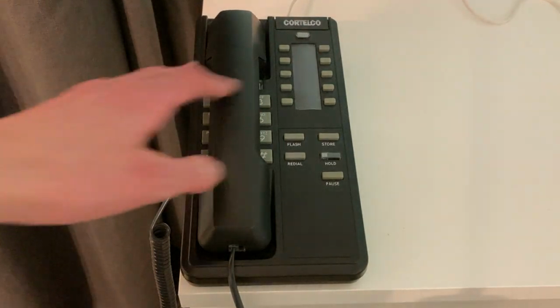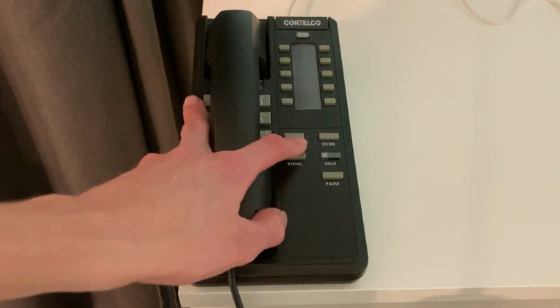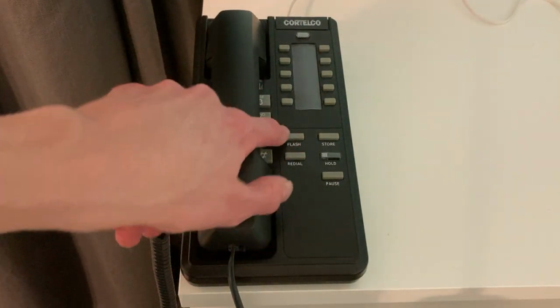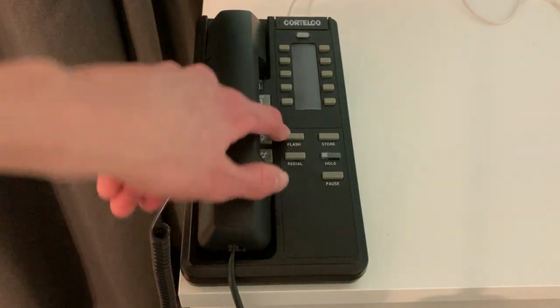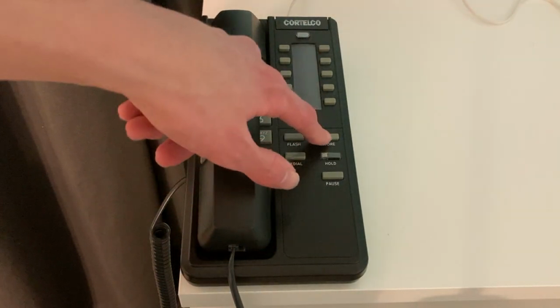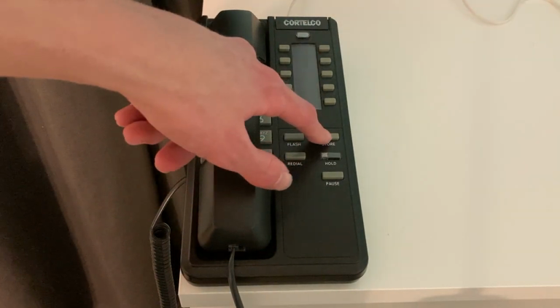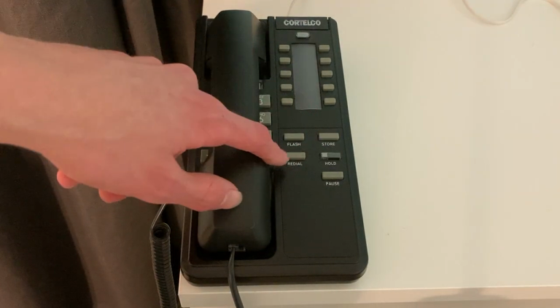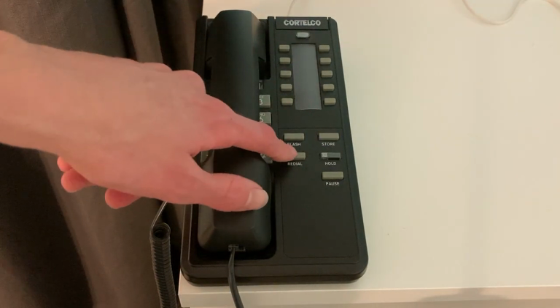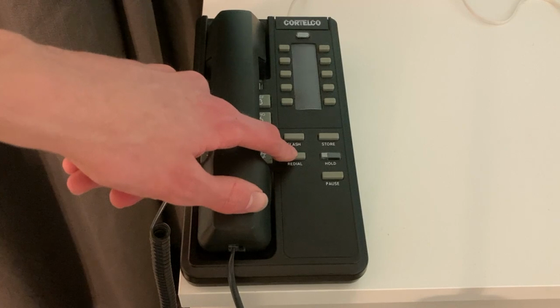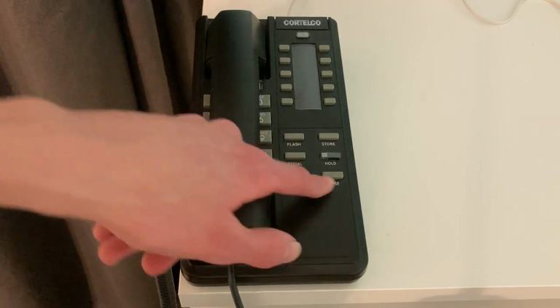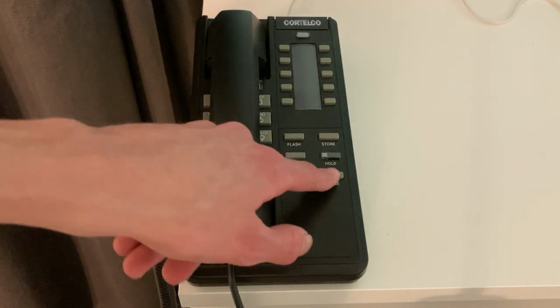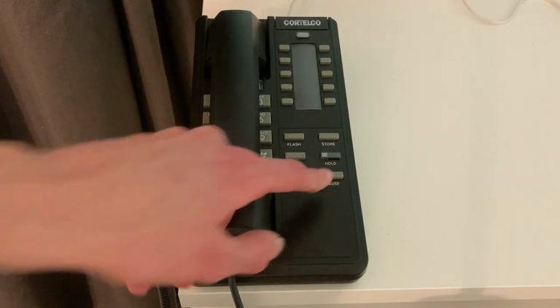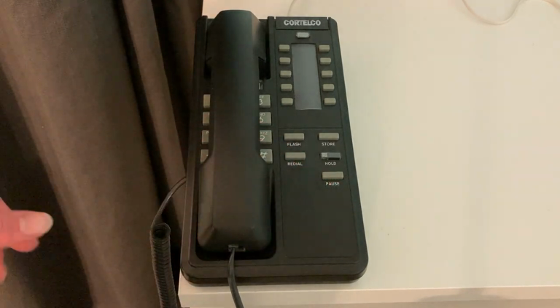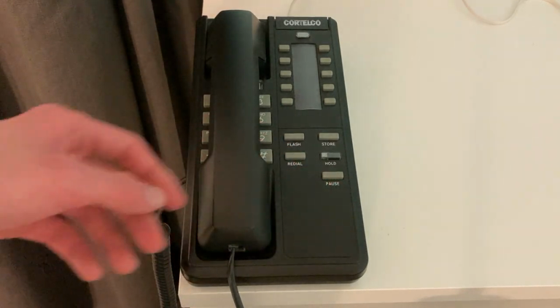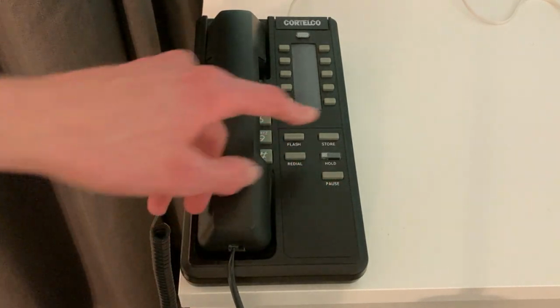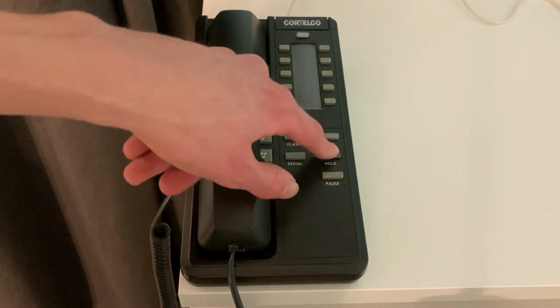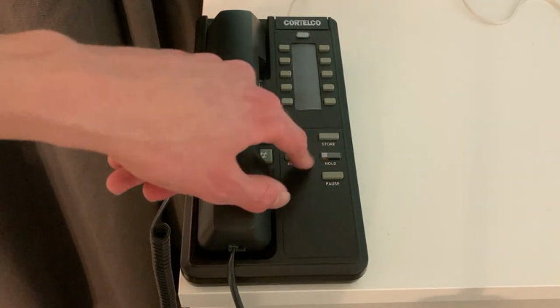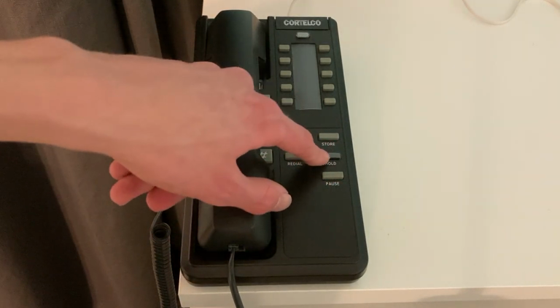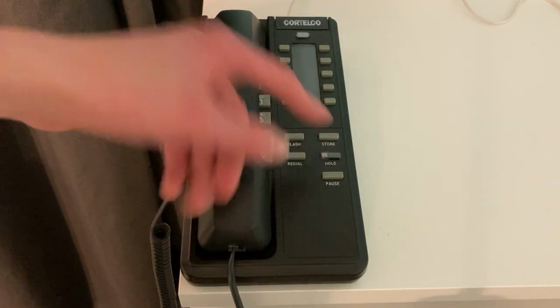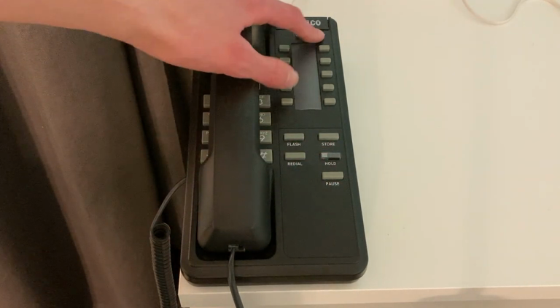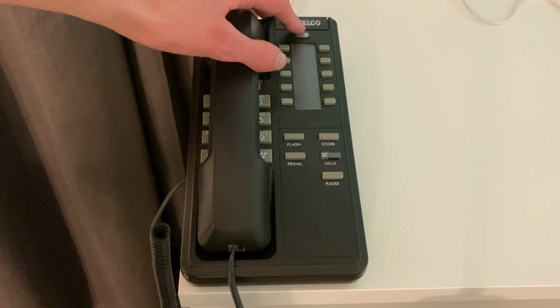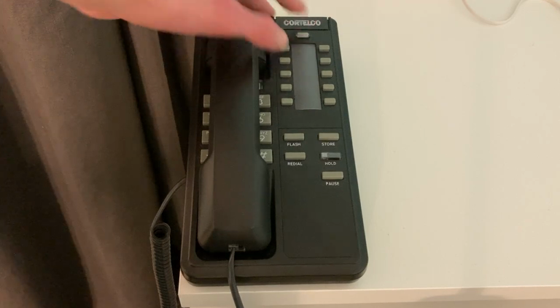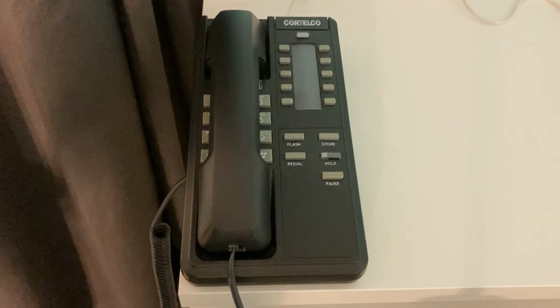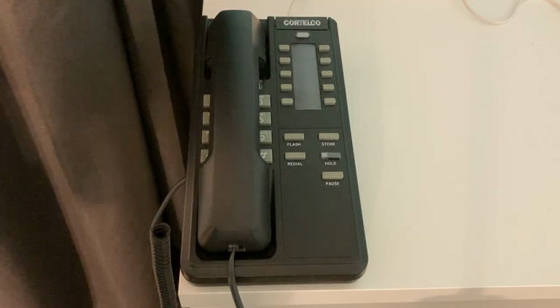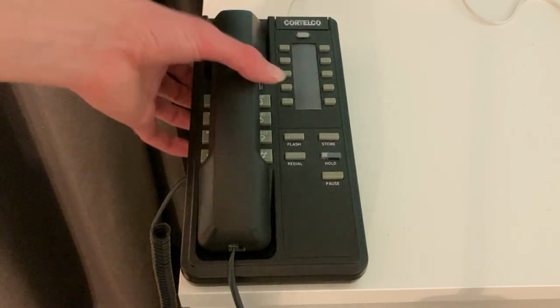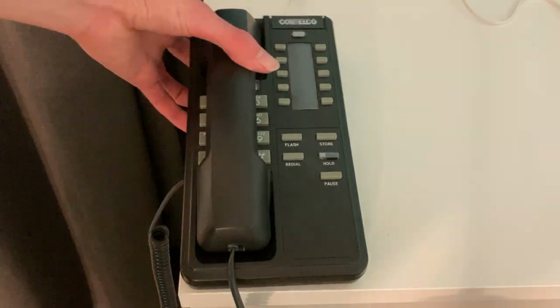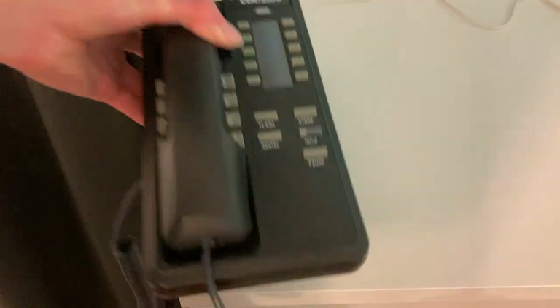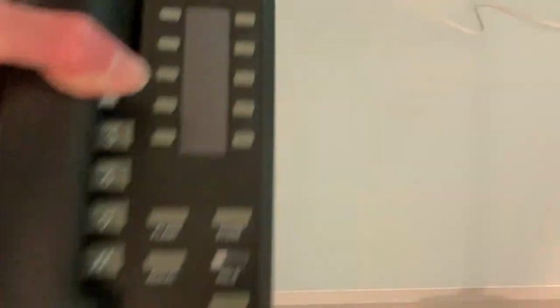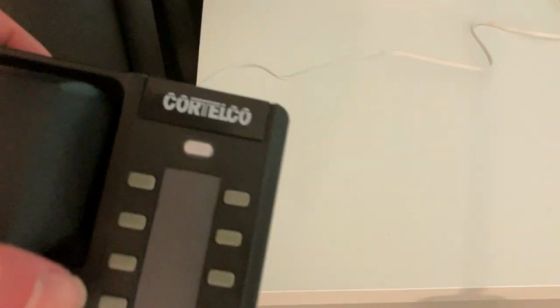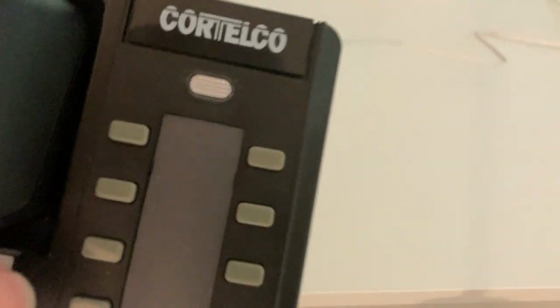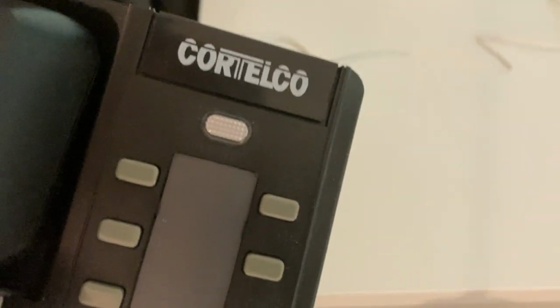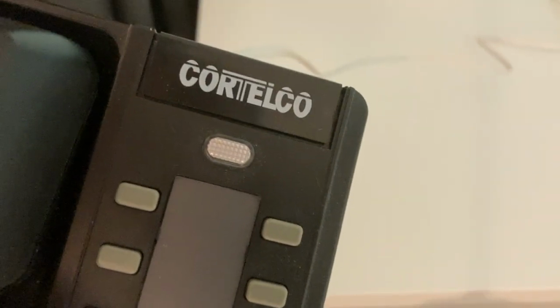And there's flash, store, redial — which is the same as pause — and hold with an indicator light. Here's the ringer and voicemail light, and the cool Cortelco logo up there.